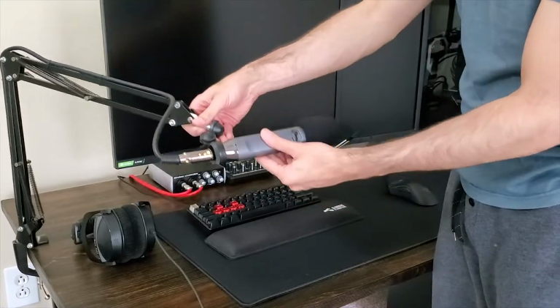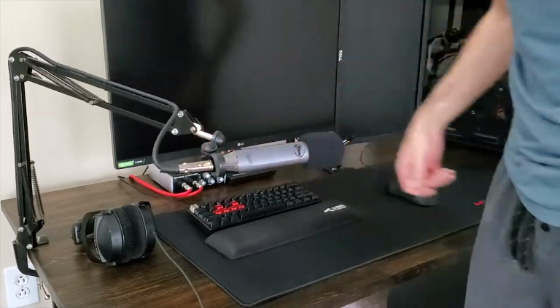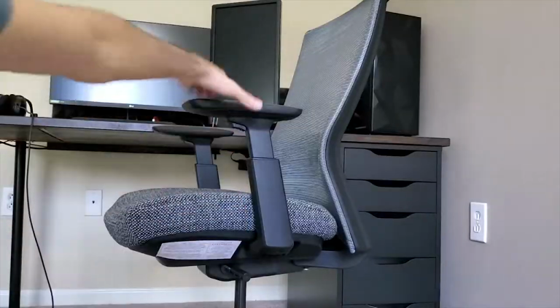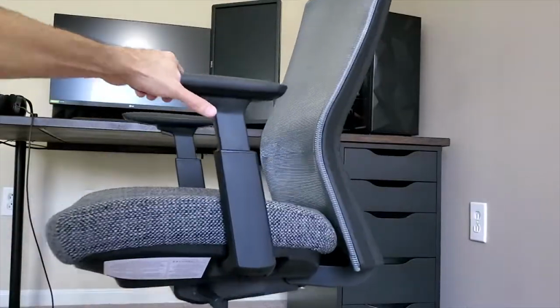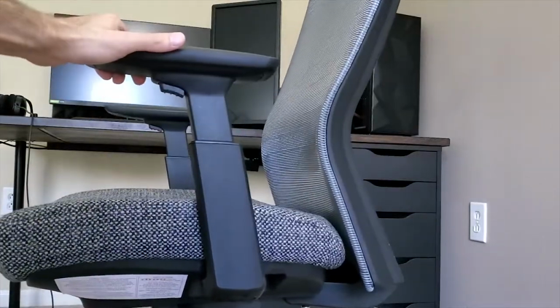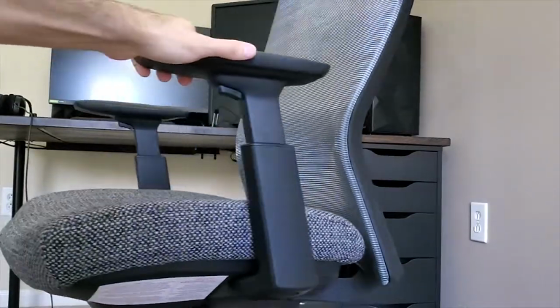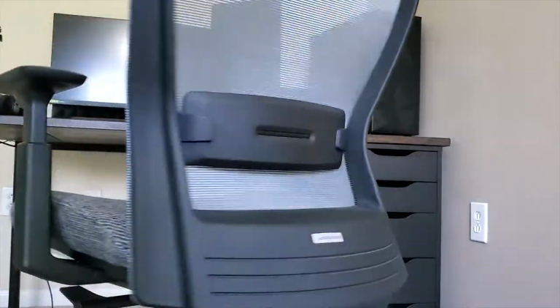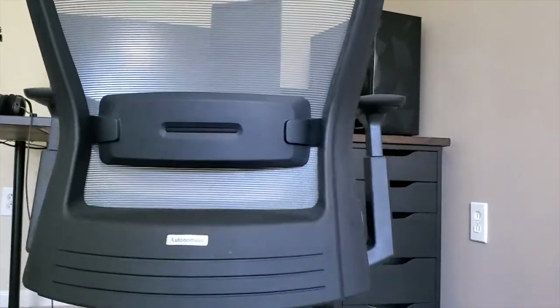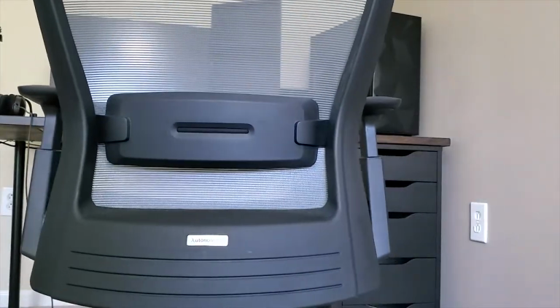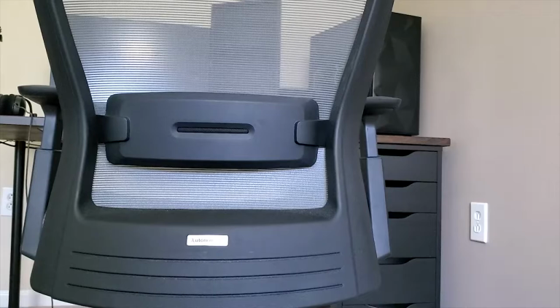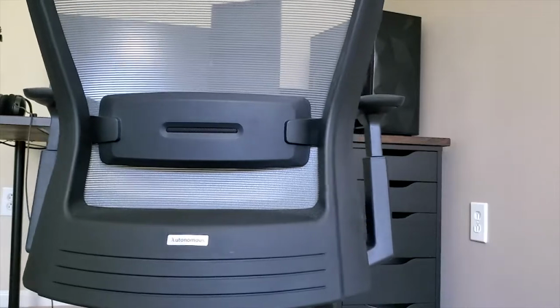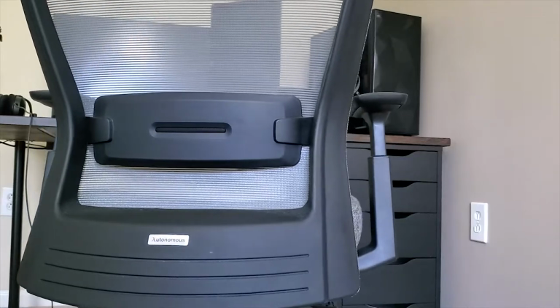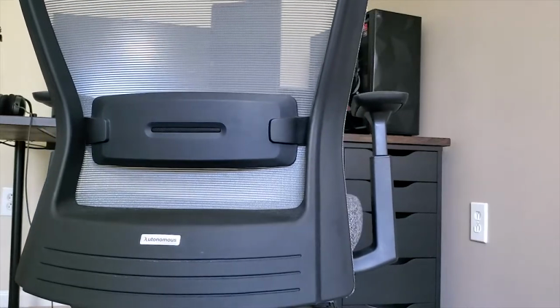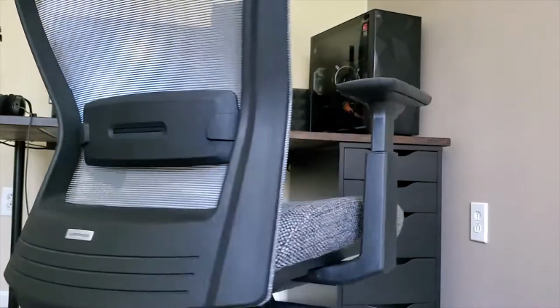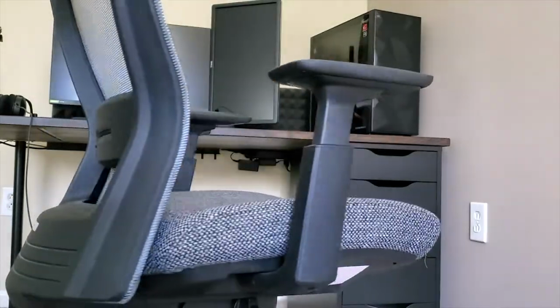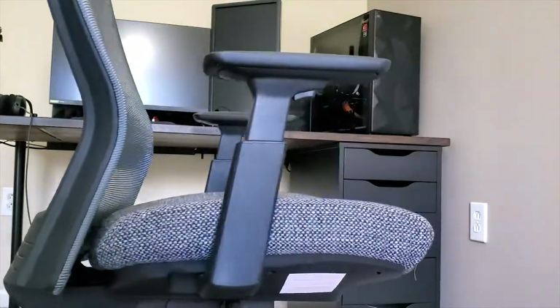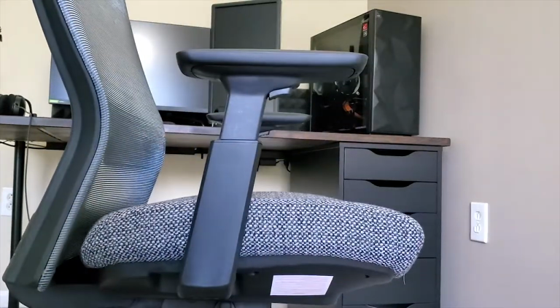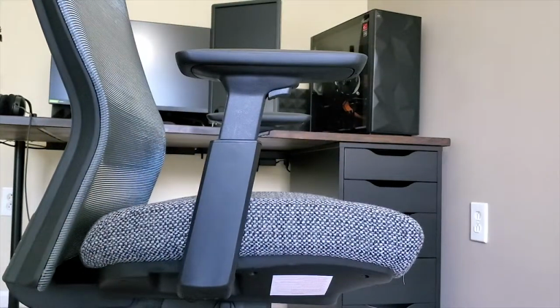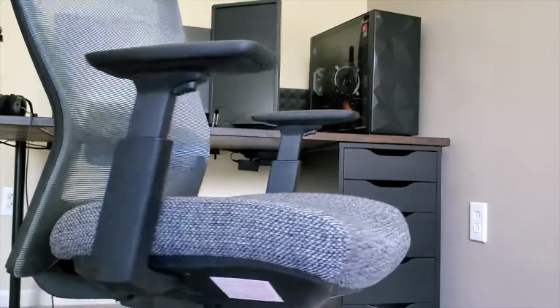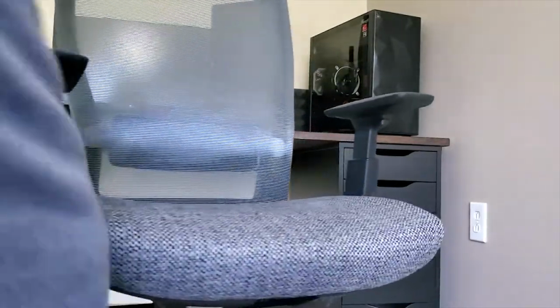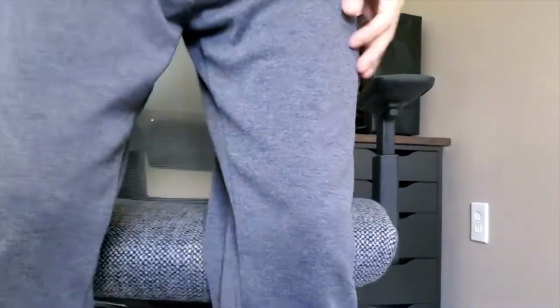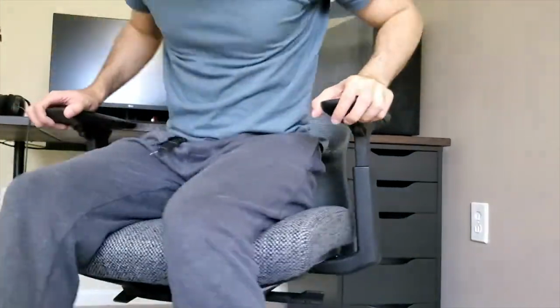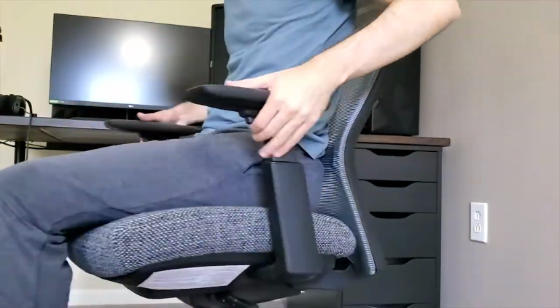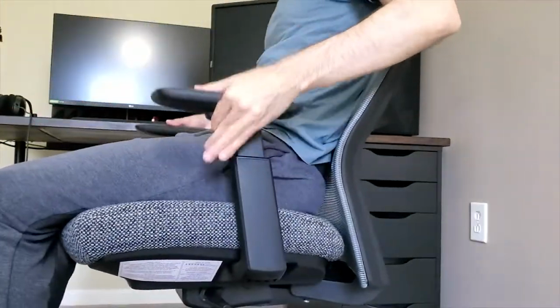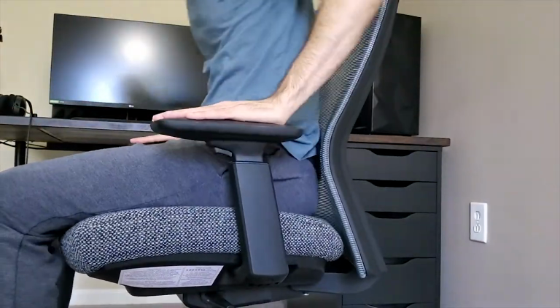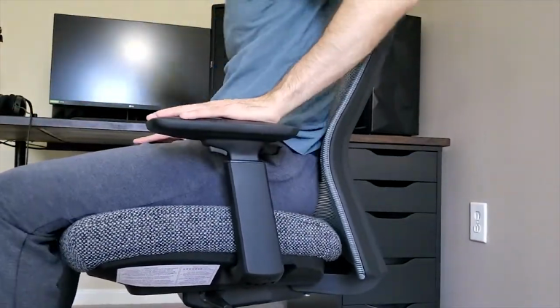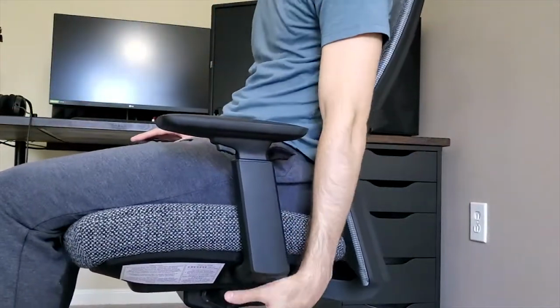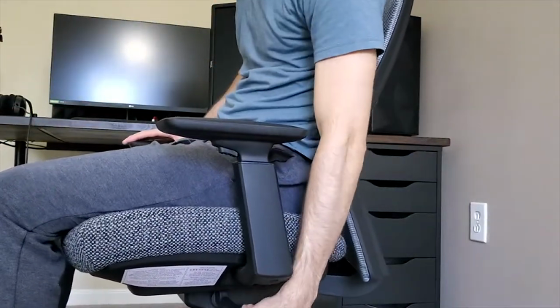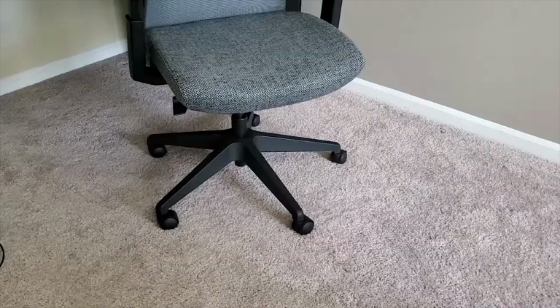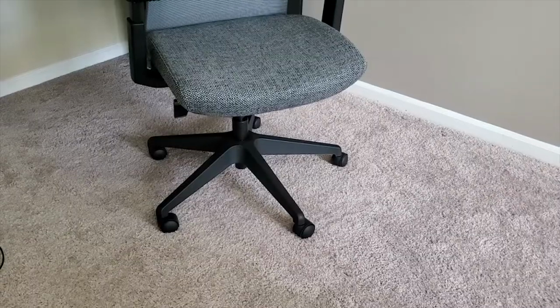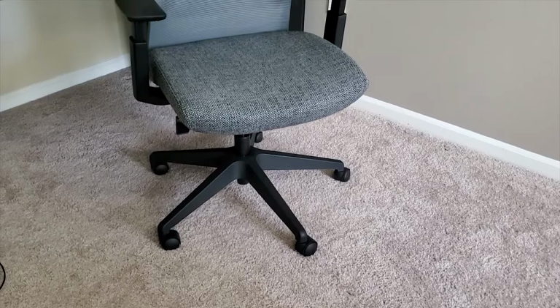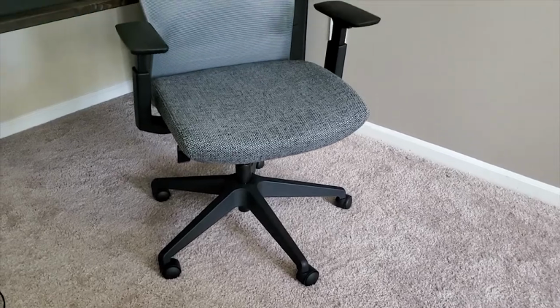Finally, the chair. This is an Autonomous Mio chair. It's a very comfortable chair — I really don't like gaming chairs. I've tested some in the past and I don't feel like they are comfortable for me. But this chair exceeded my expectations.